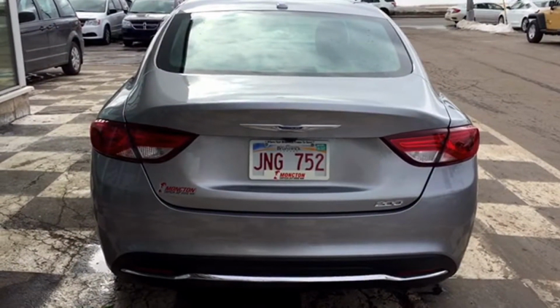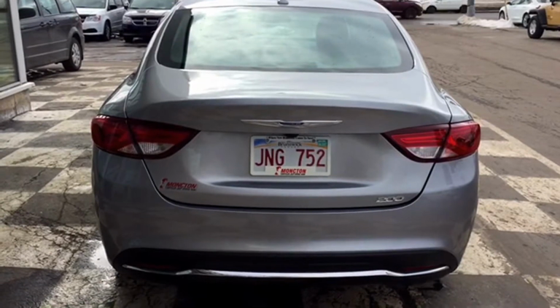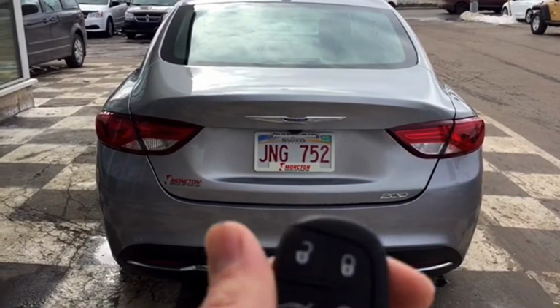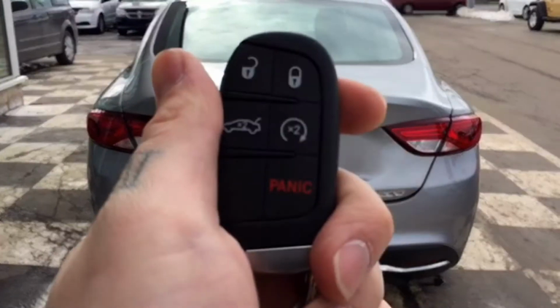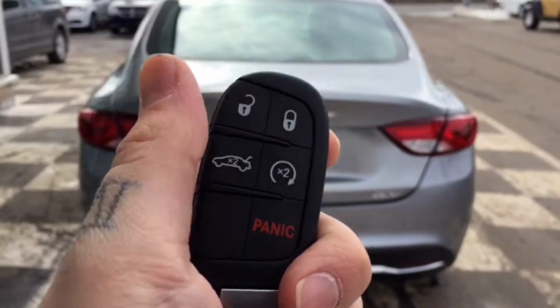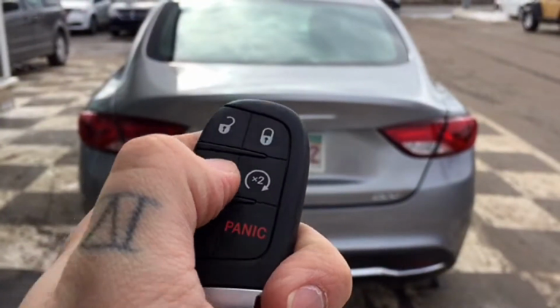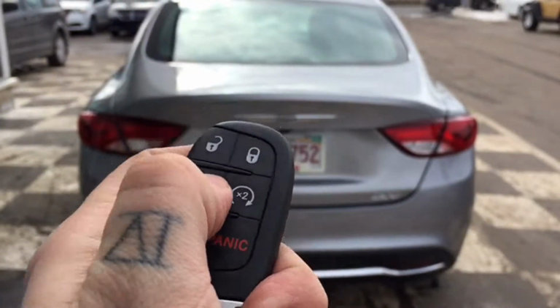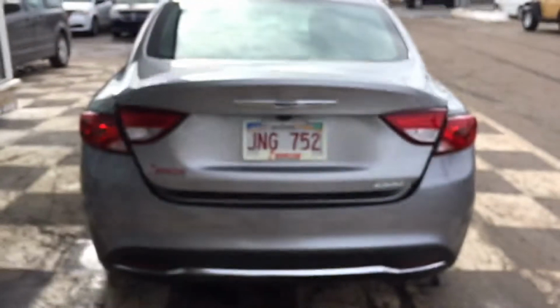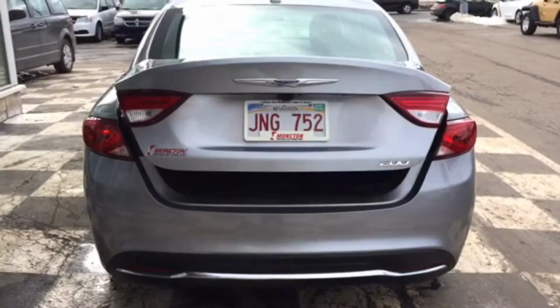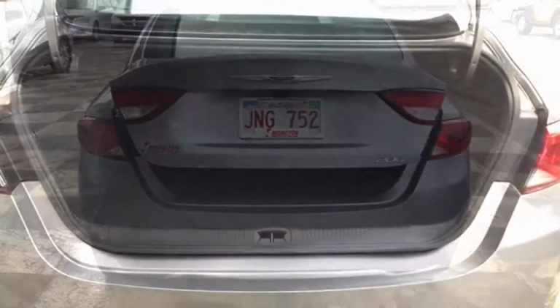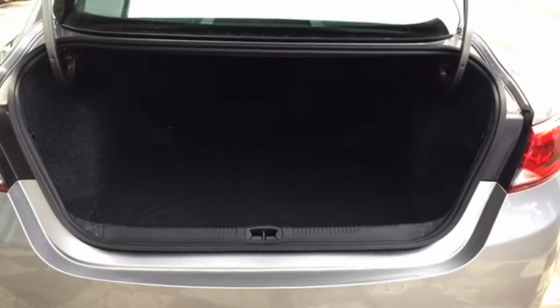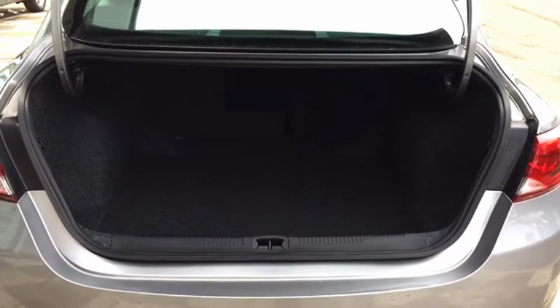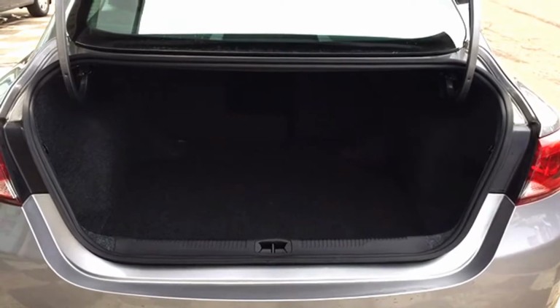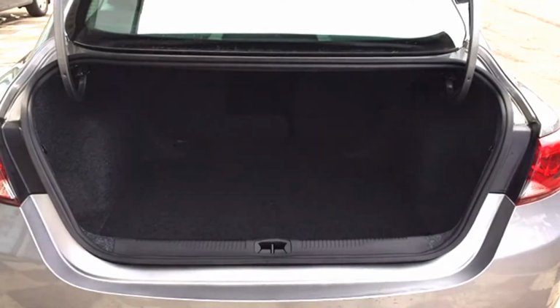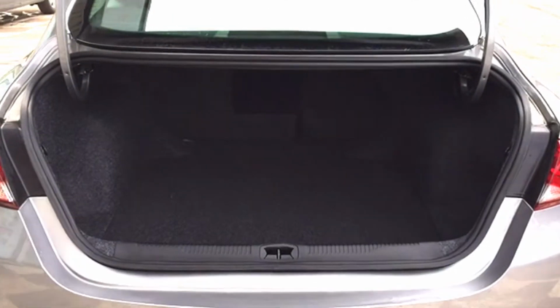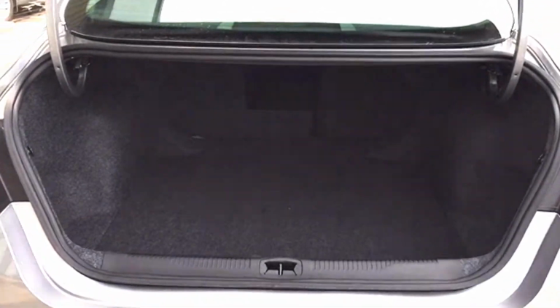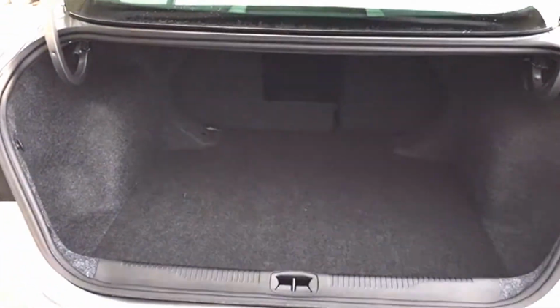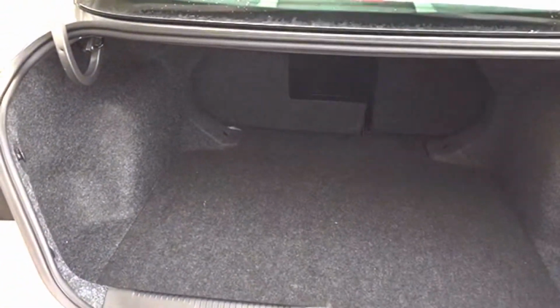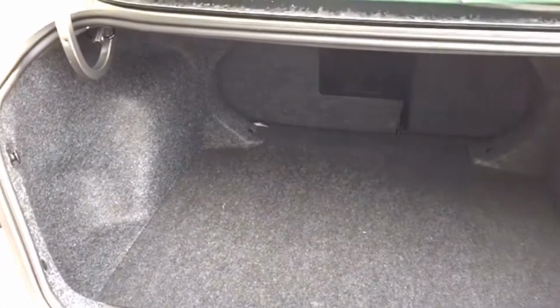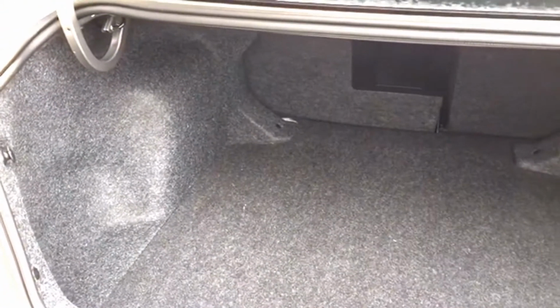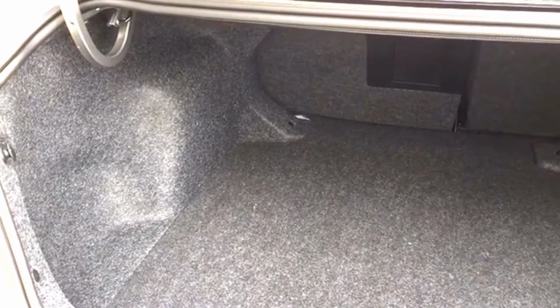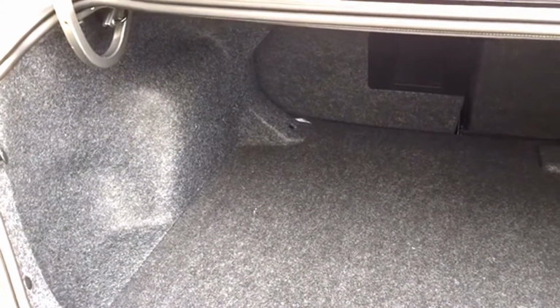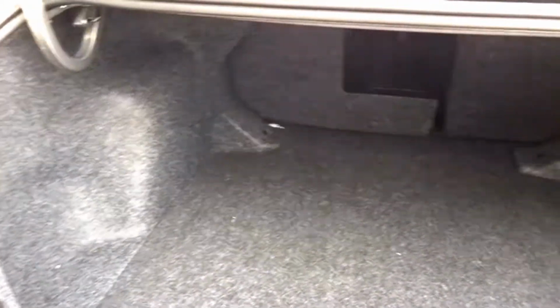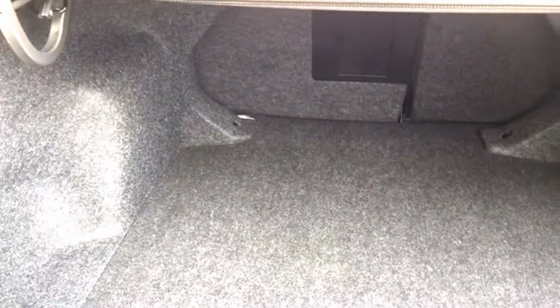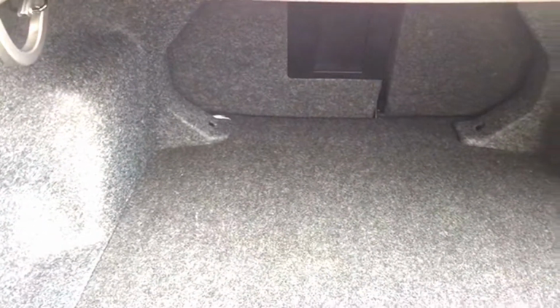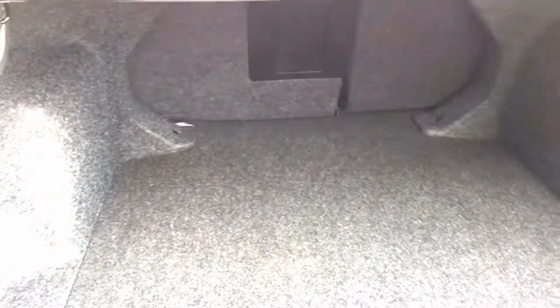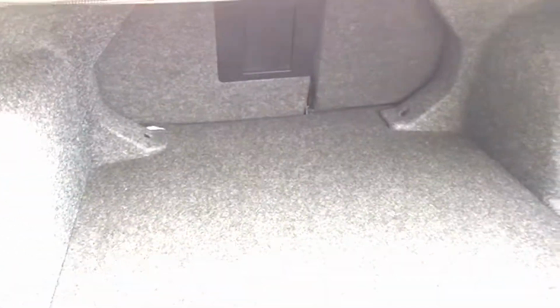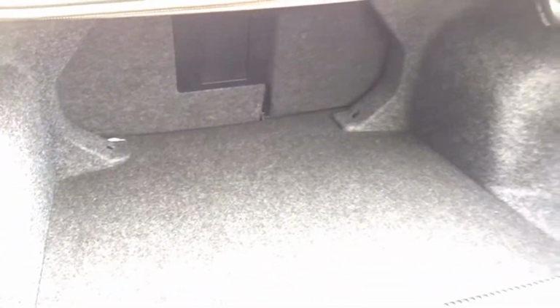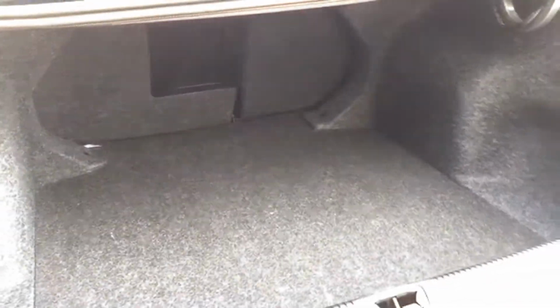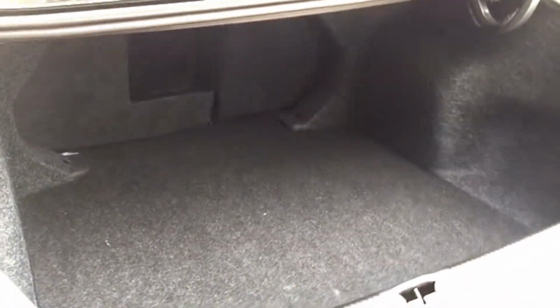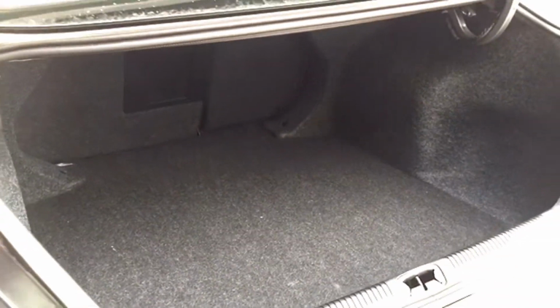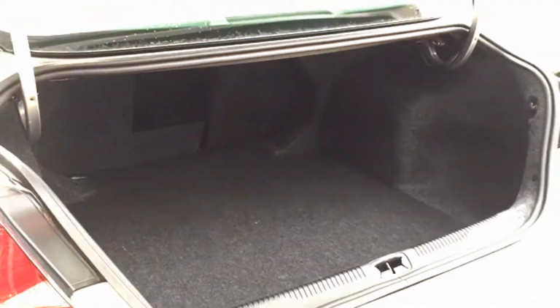You do have a large cargo area with a remote-controlled trunk pop option, making it easier to load up. There's tons of storage space in there, and if you really need extra room you can fold down that split-folding rear bench. You can also fold down the center panel to access the trunk through the back seat.